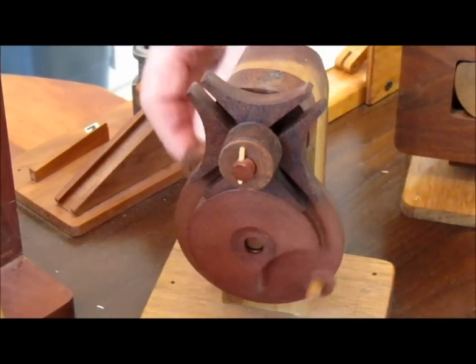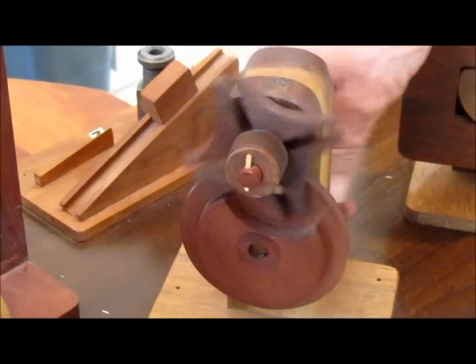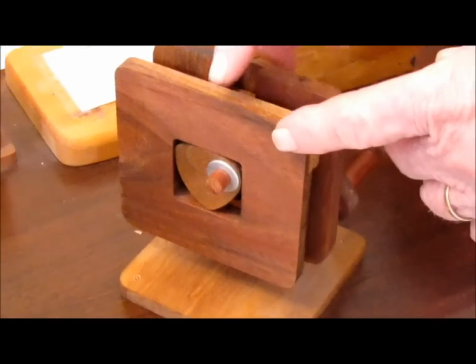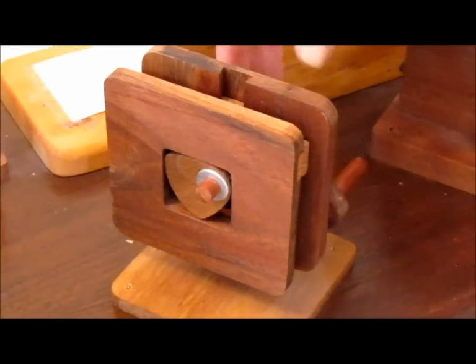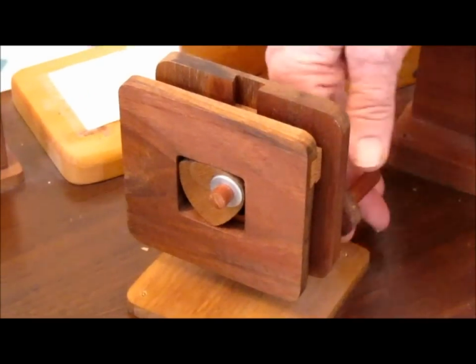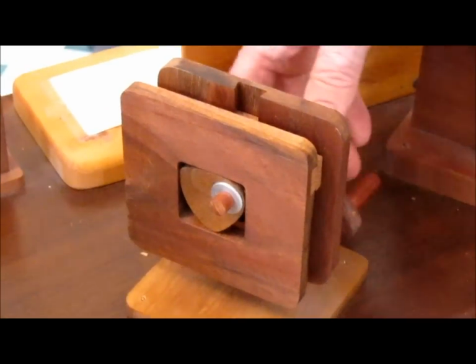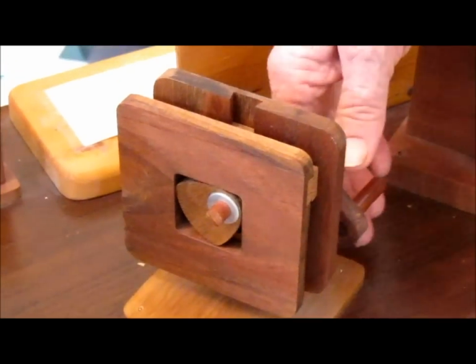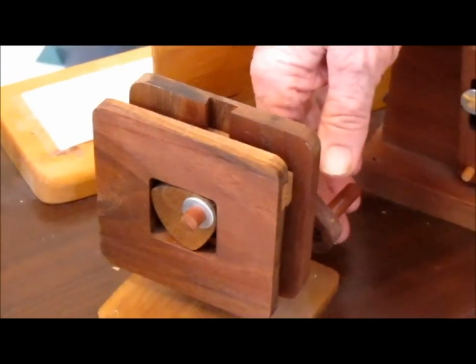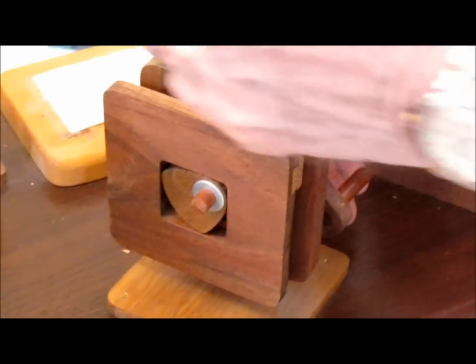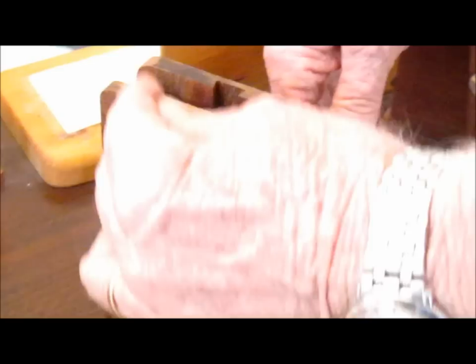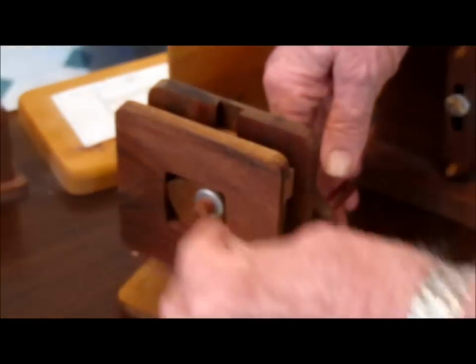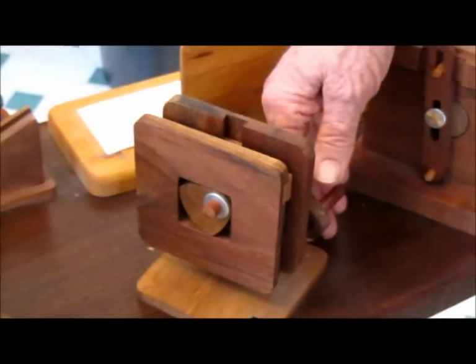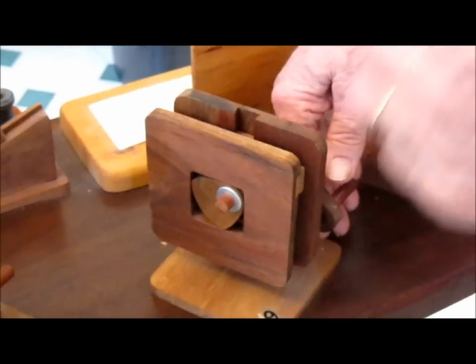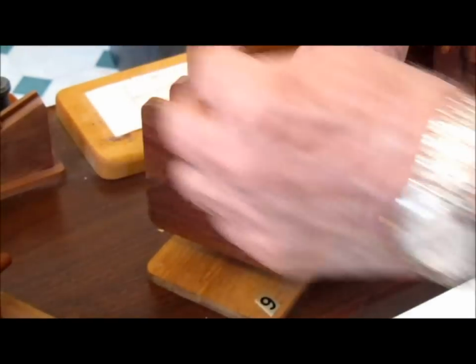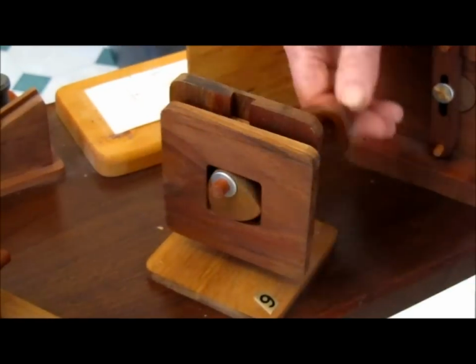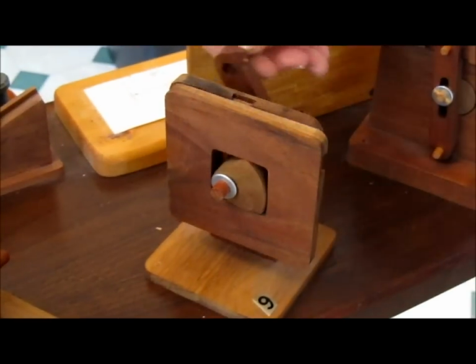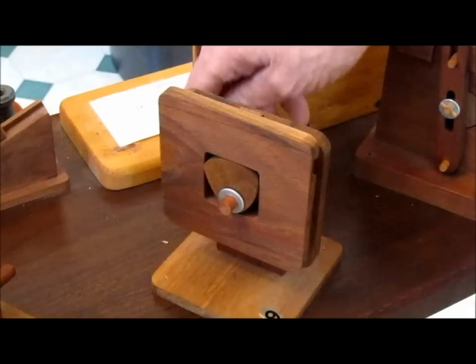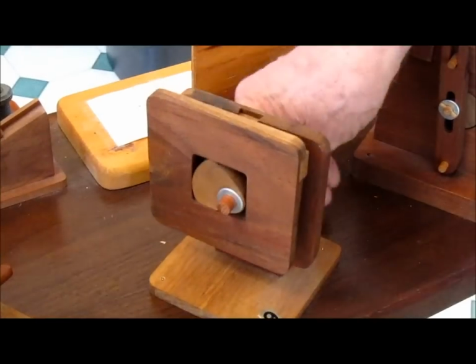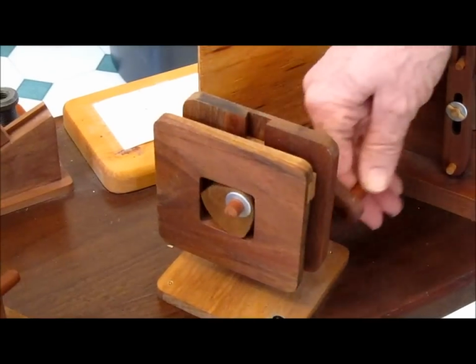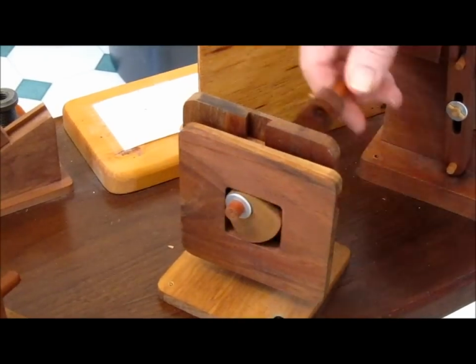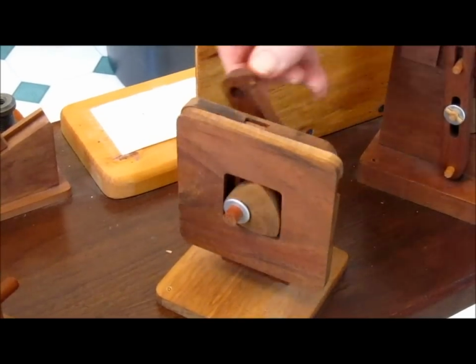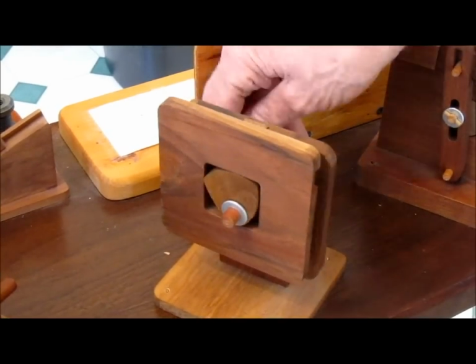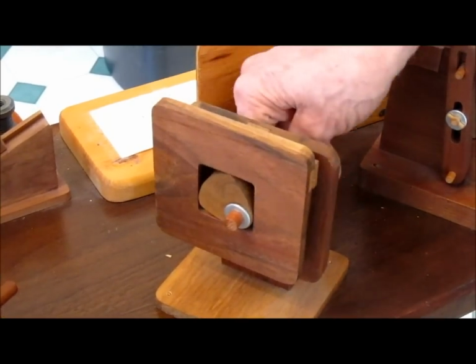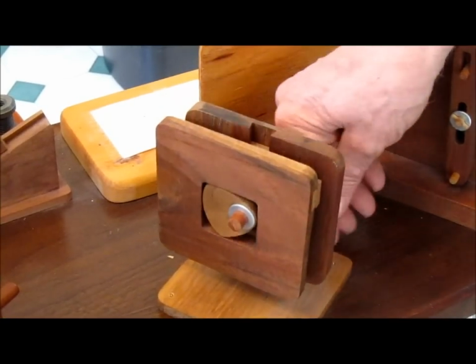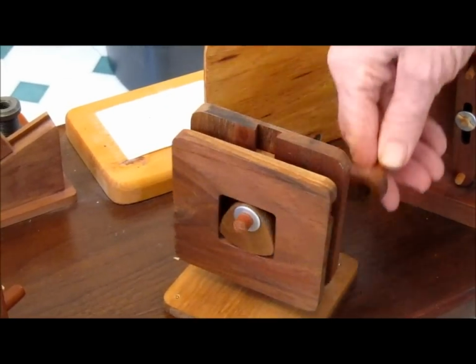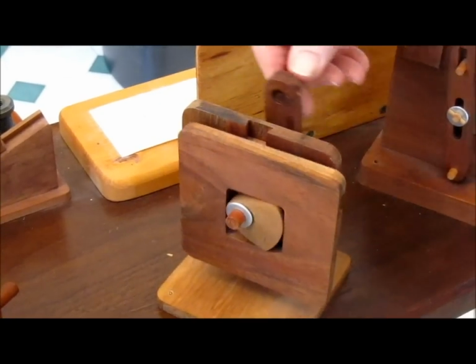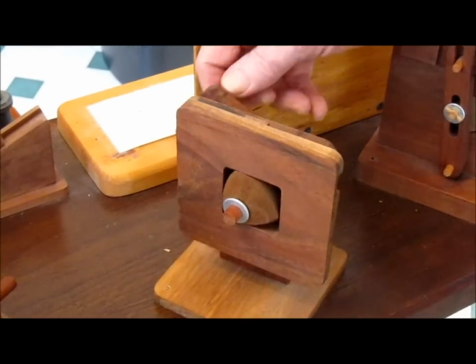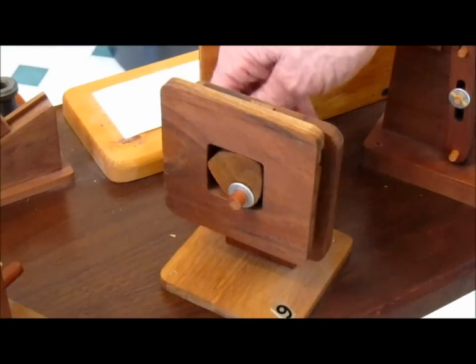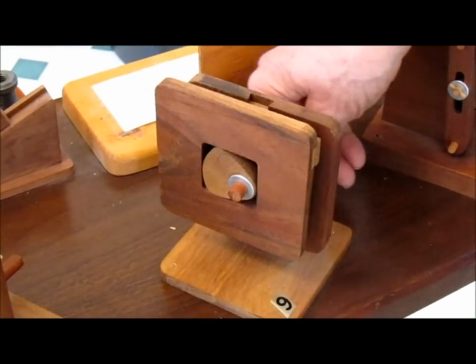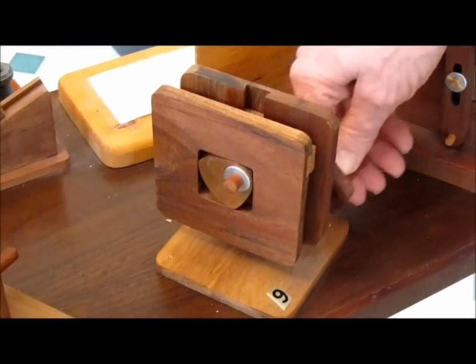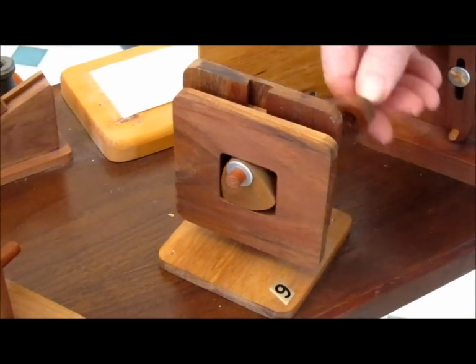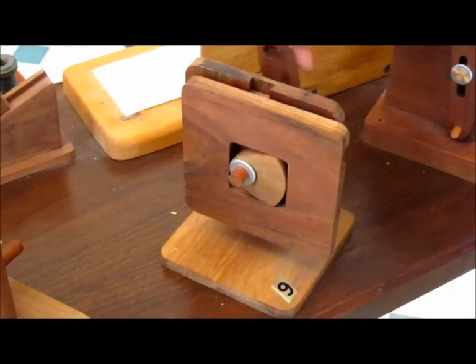Now this moves in a square: down, cross, cross, down.